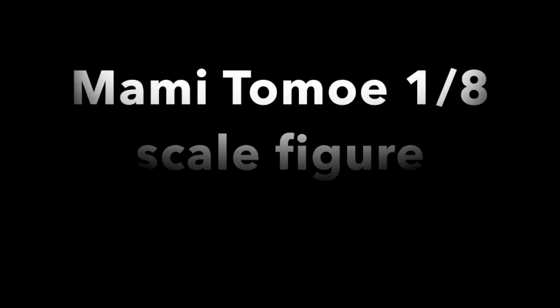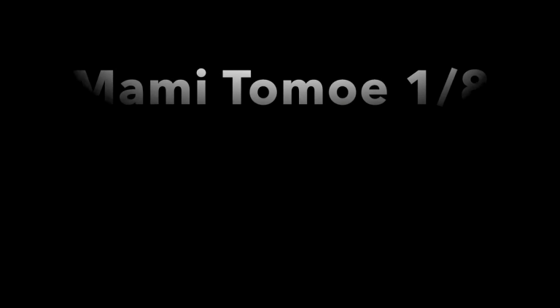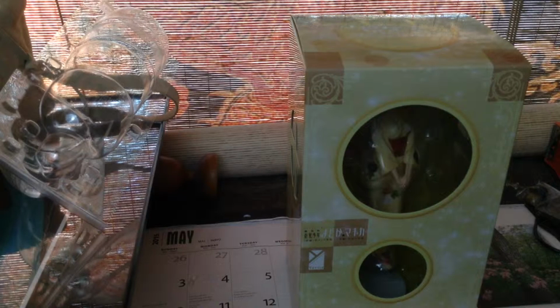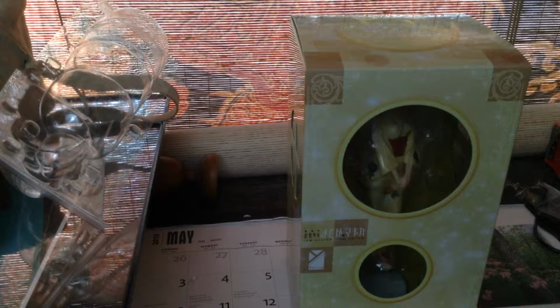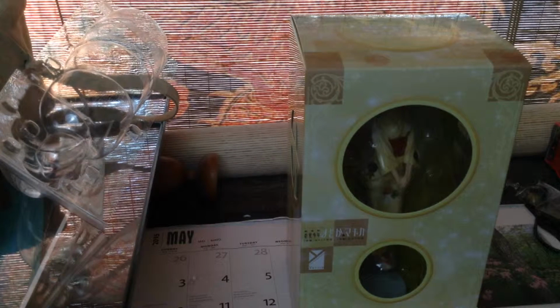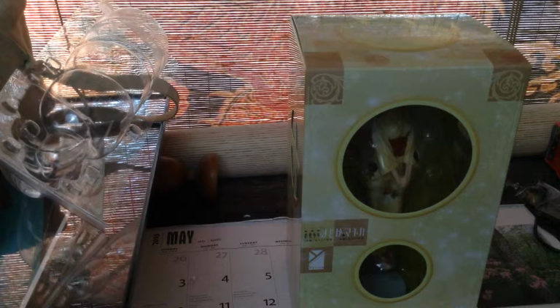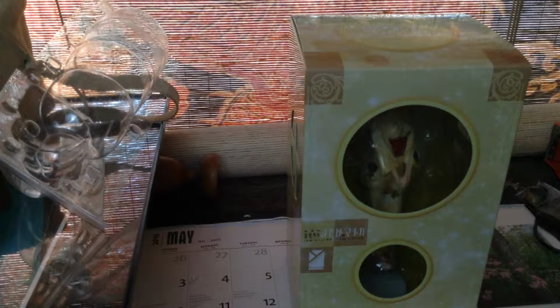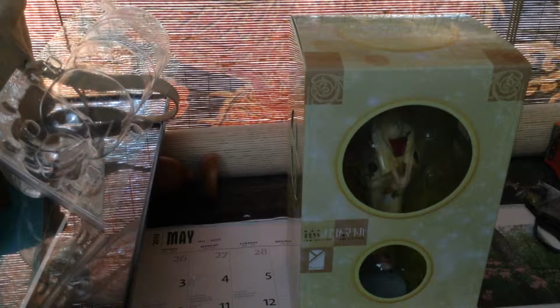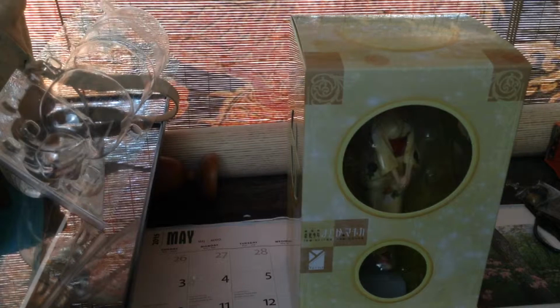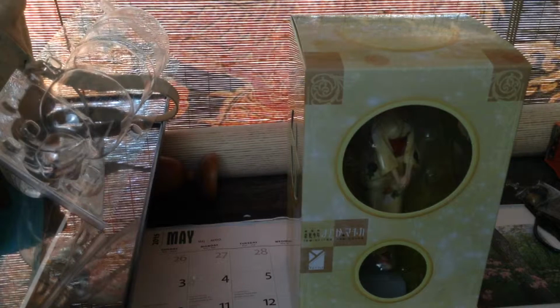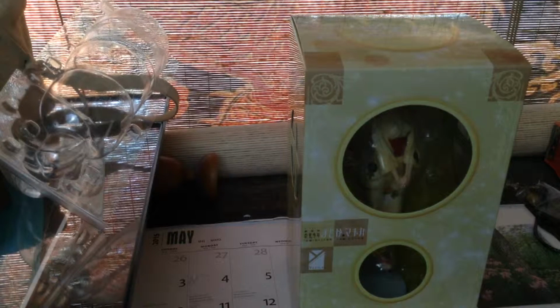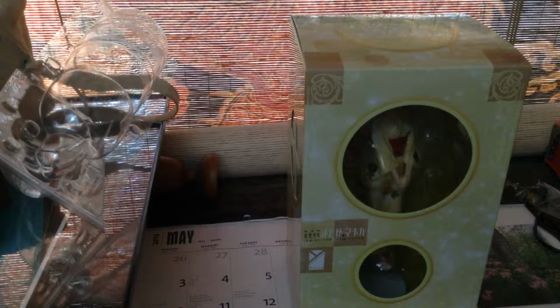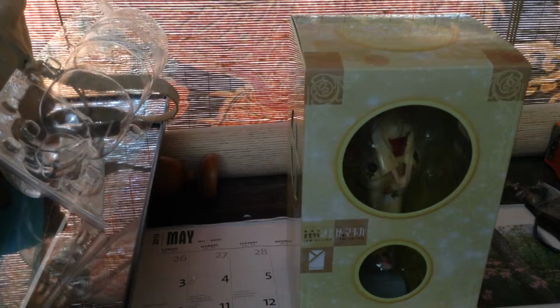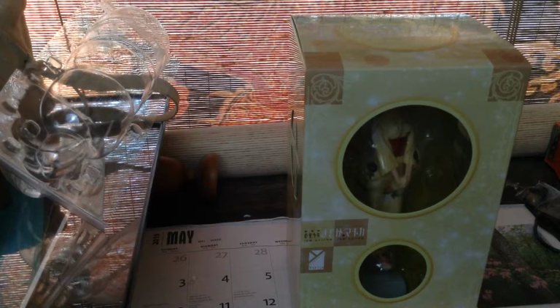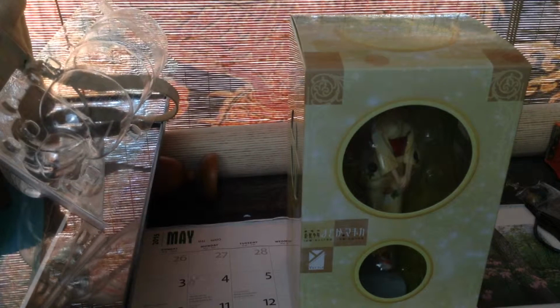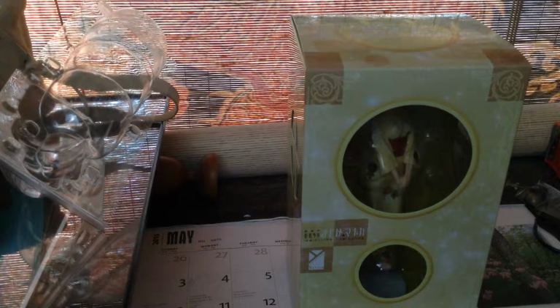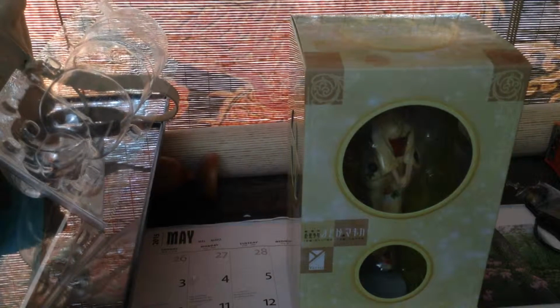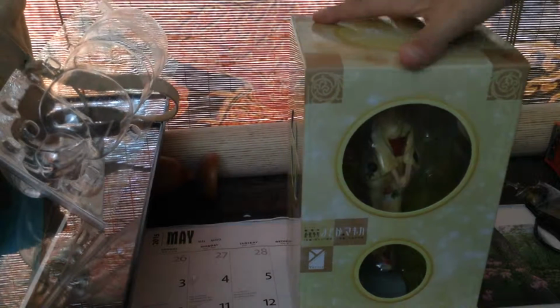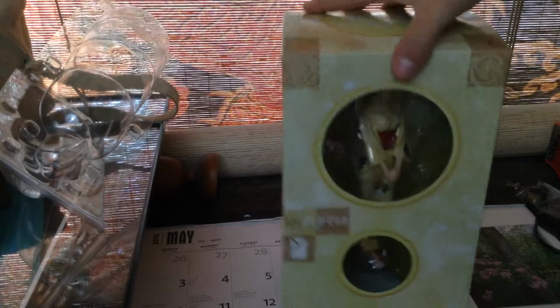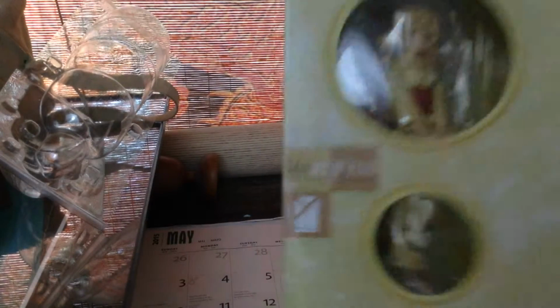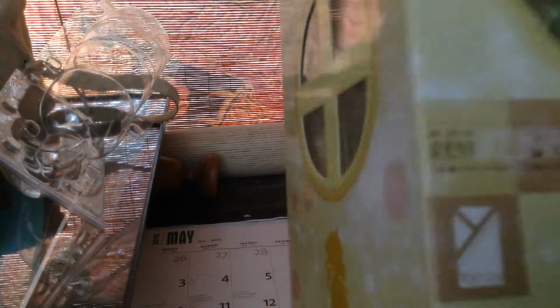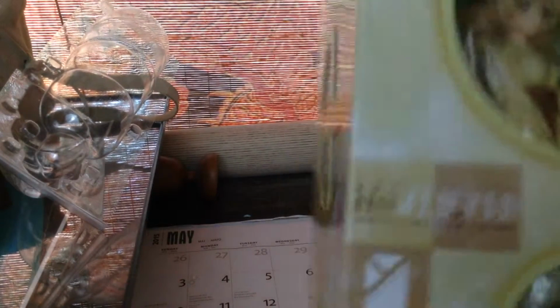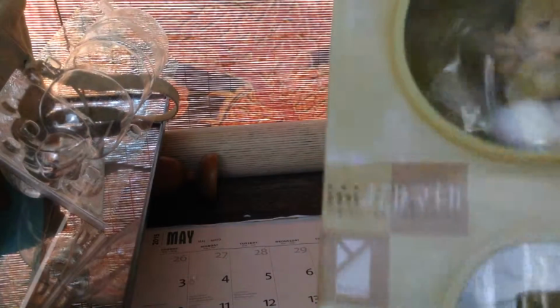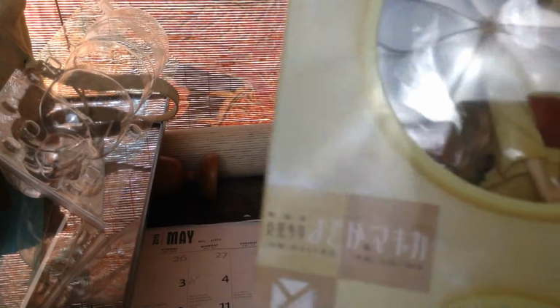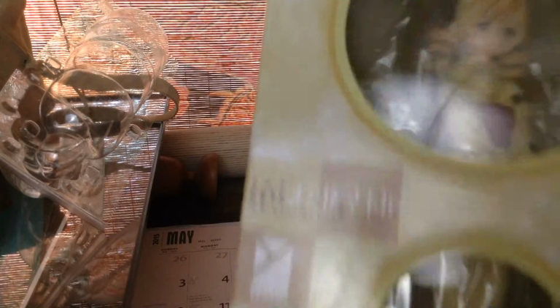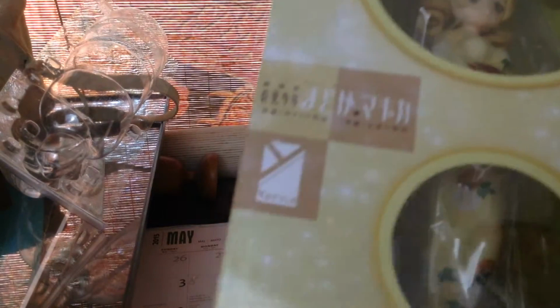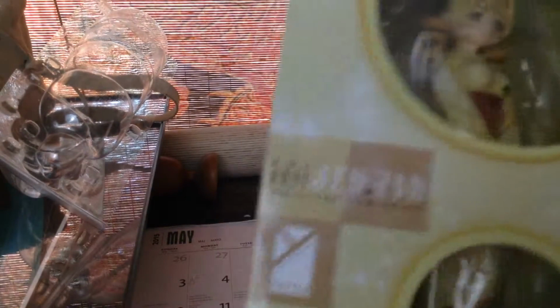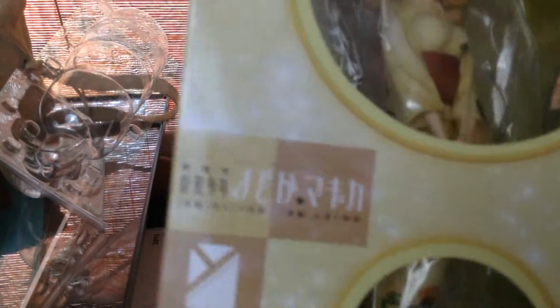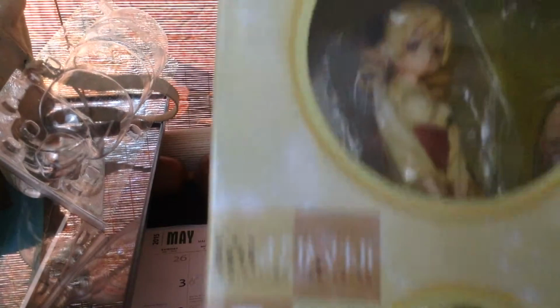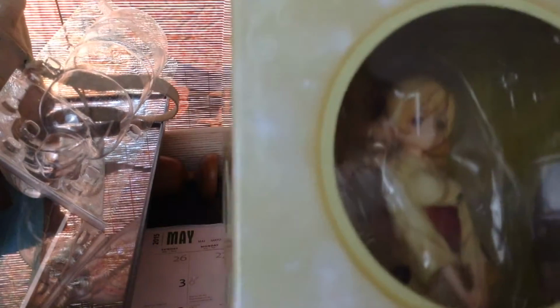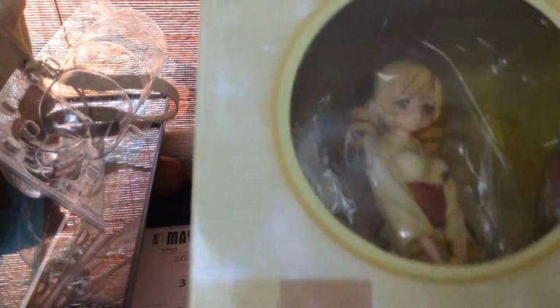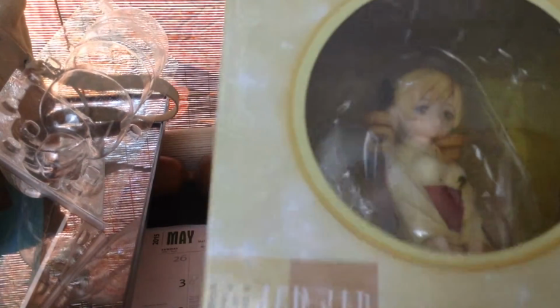Guys, we're back with another unboxing, and today I am unboxing another Madoka Magica Yukata figure. This one's Mami.